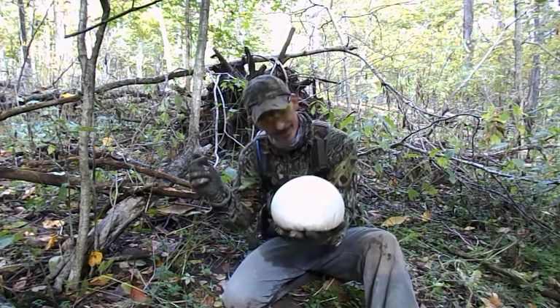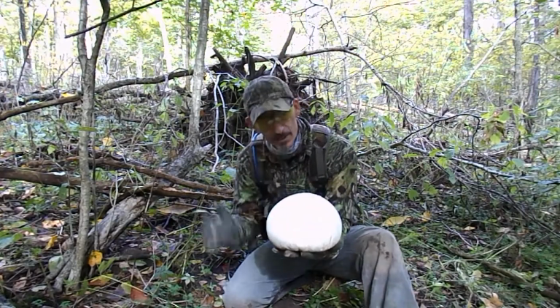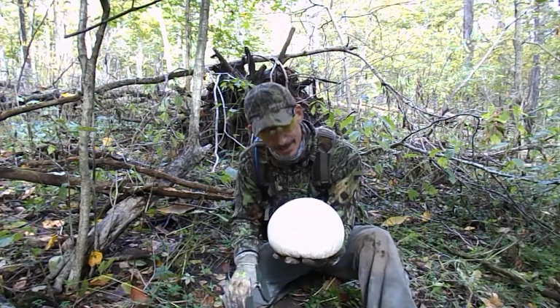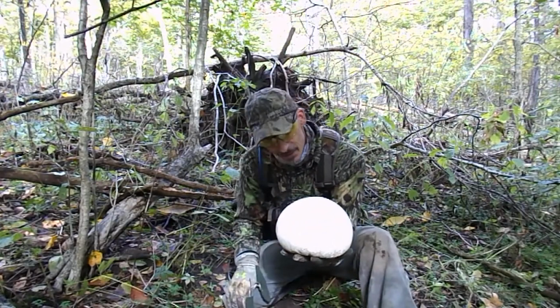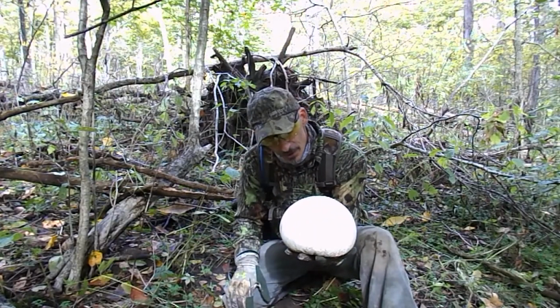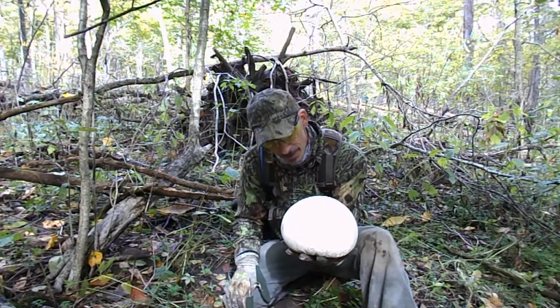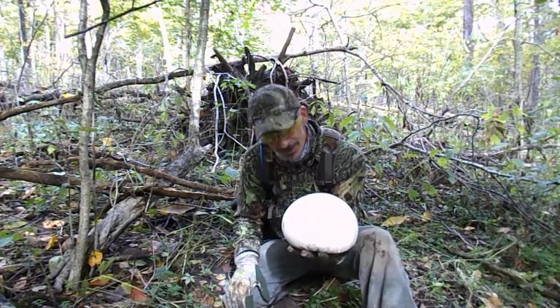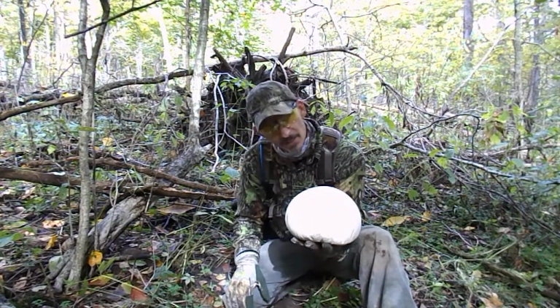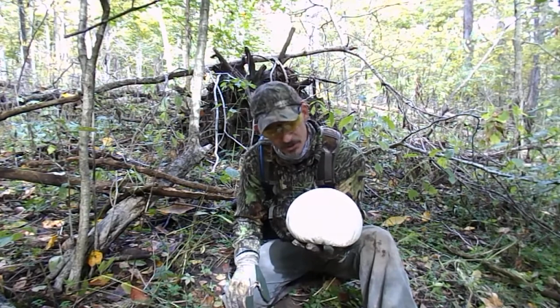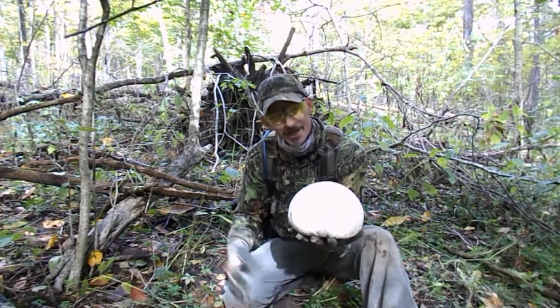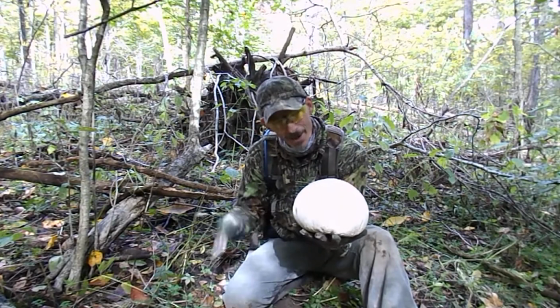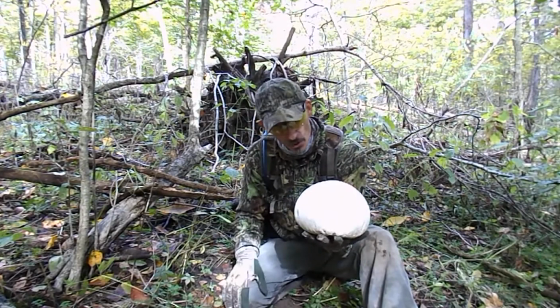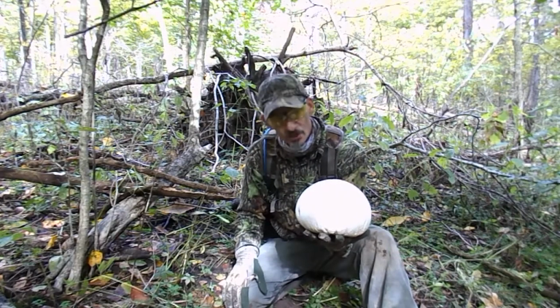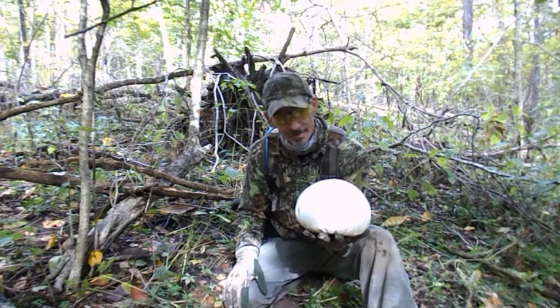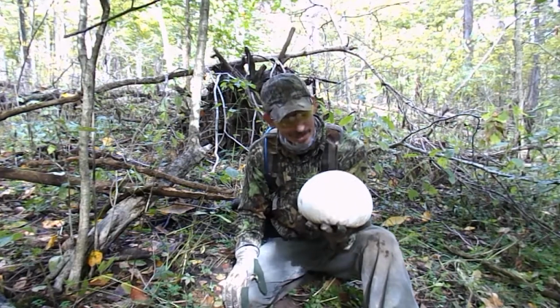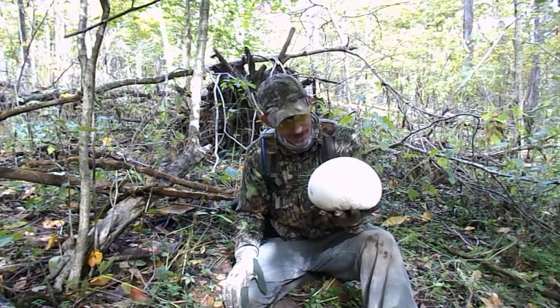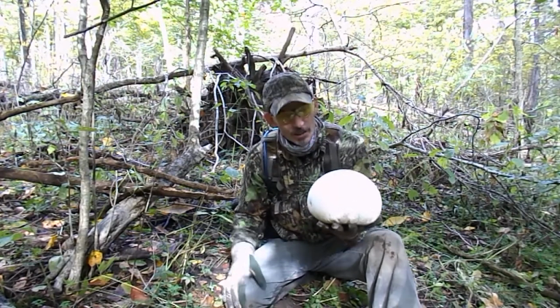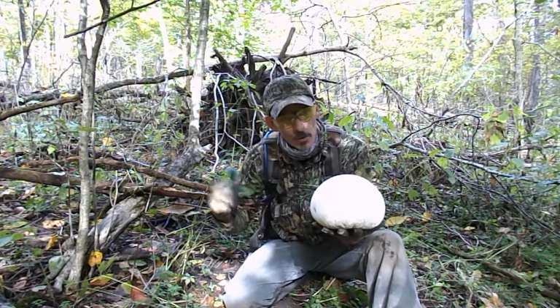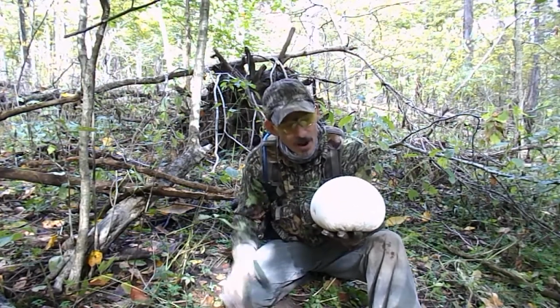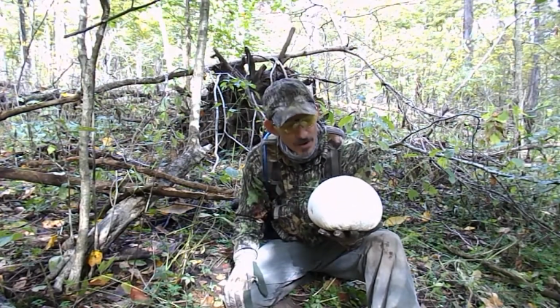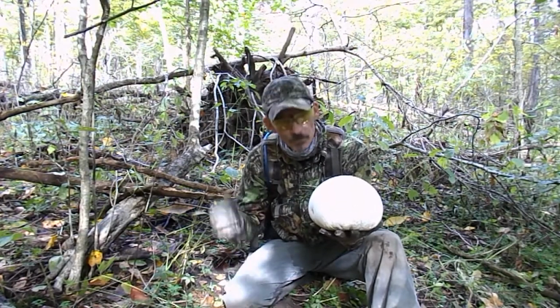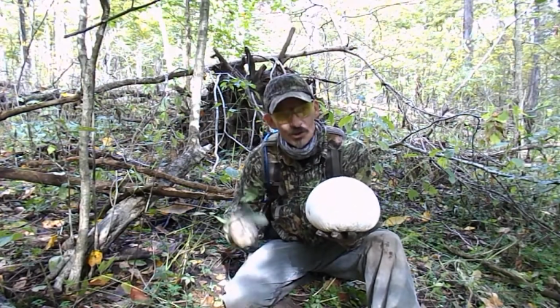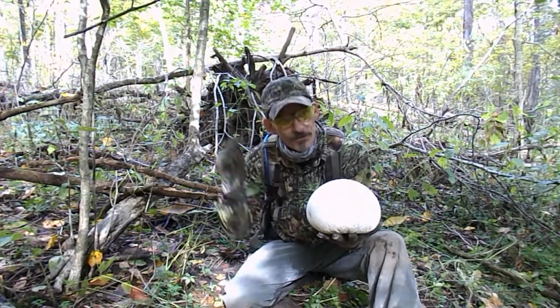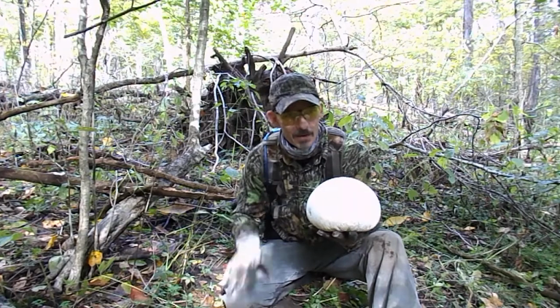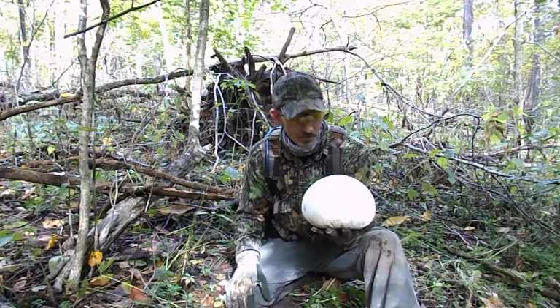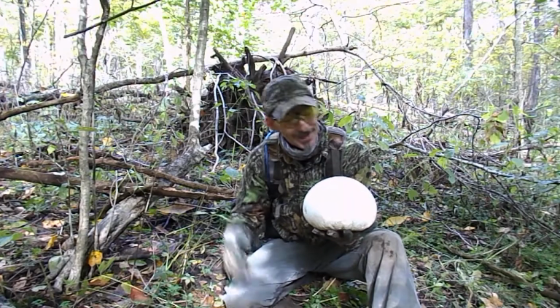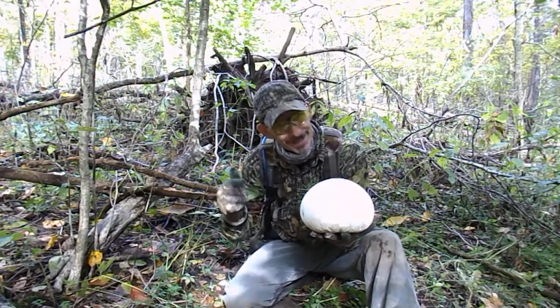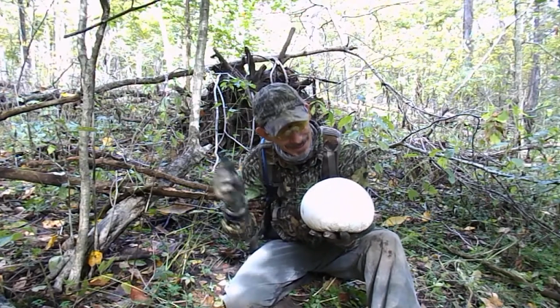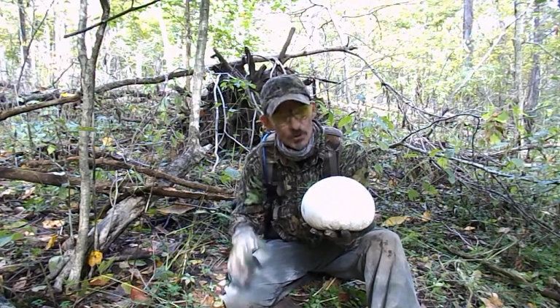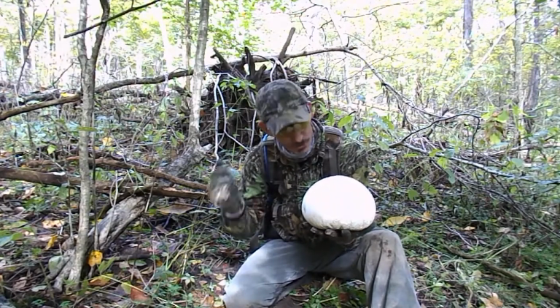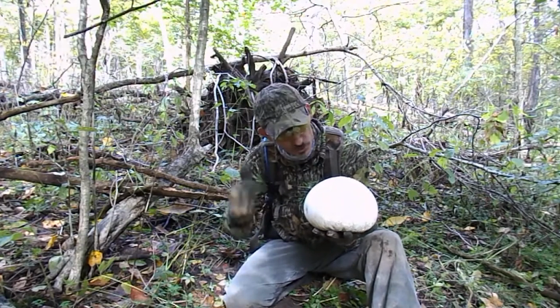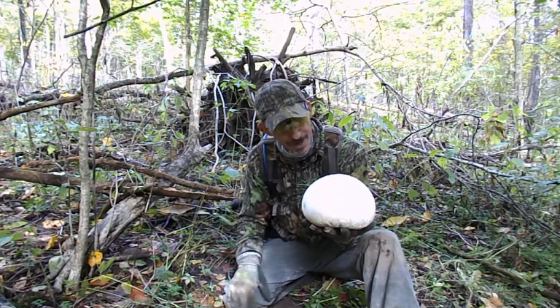This is about a 10-inch specimen, and as I mentioned, about $100 for this thing. That's why we're out here foraging for edibles, folks. This is the future — the future is now.